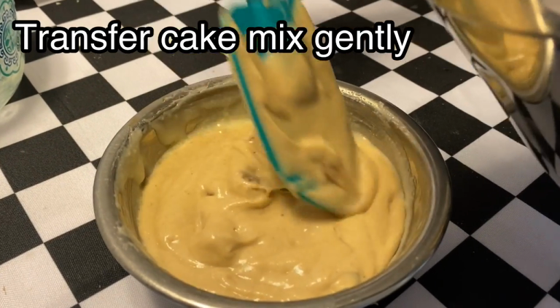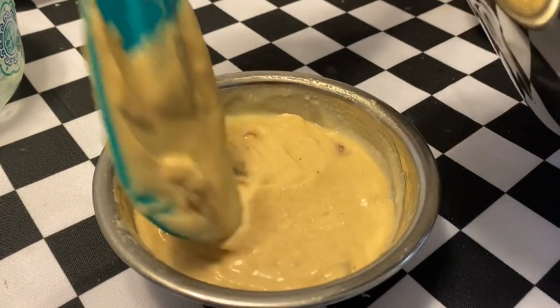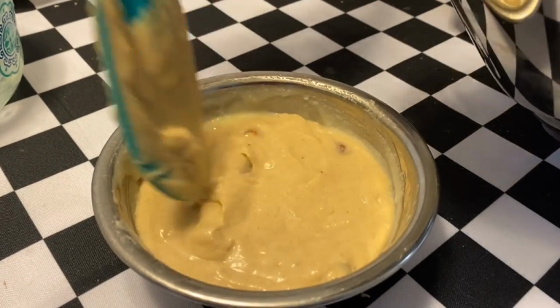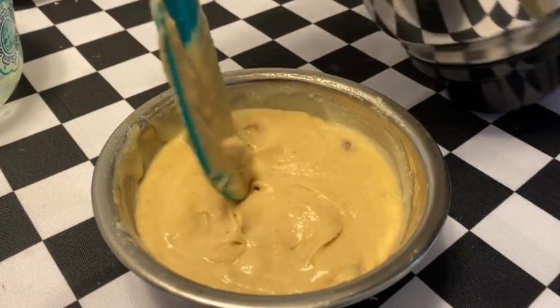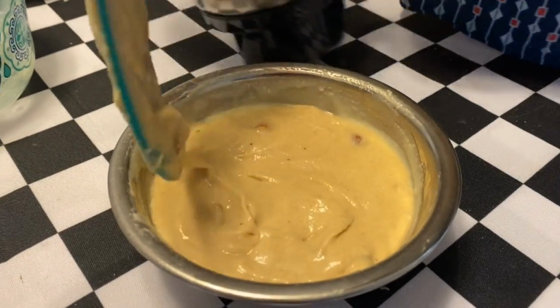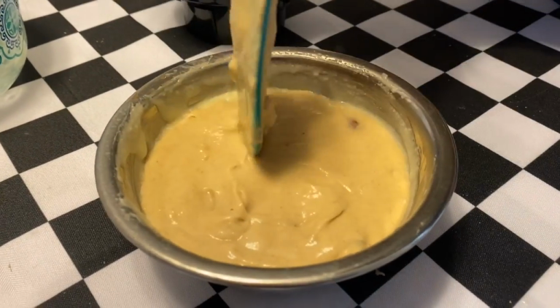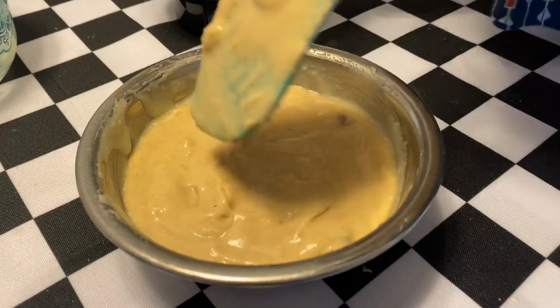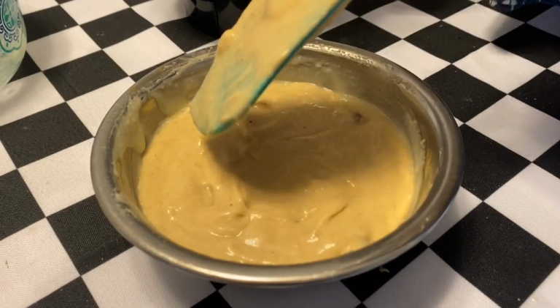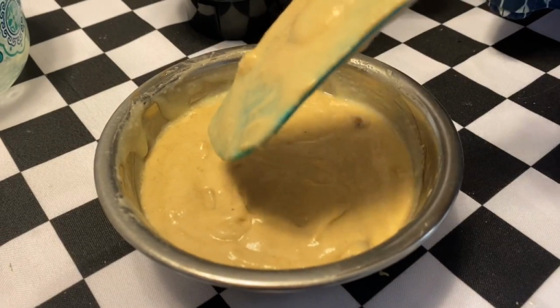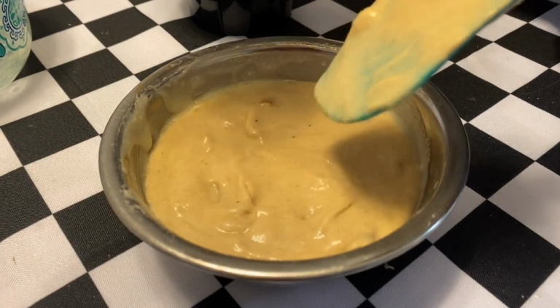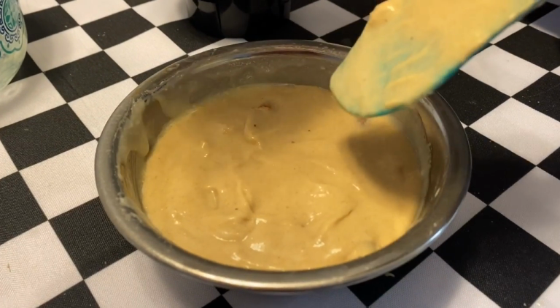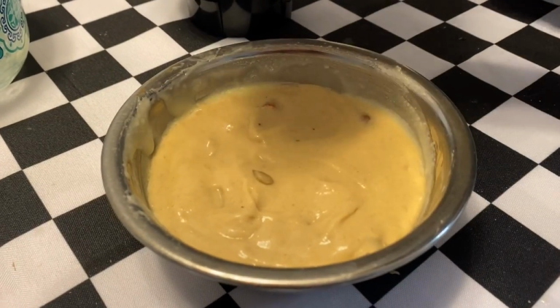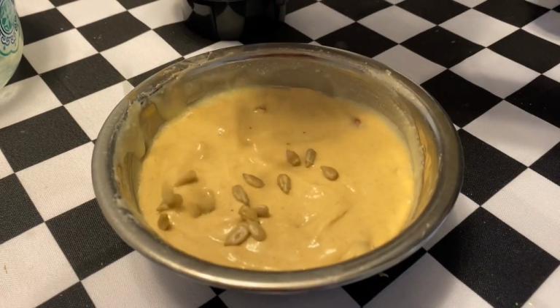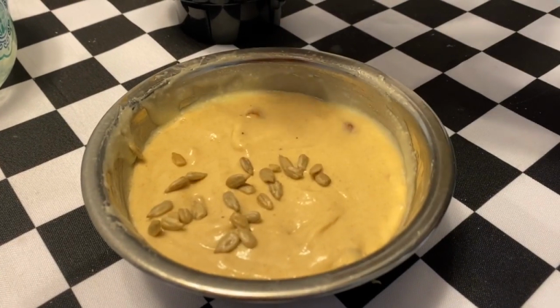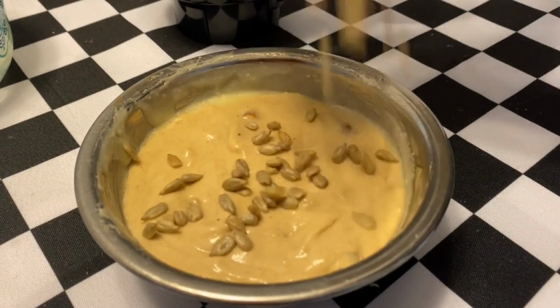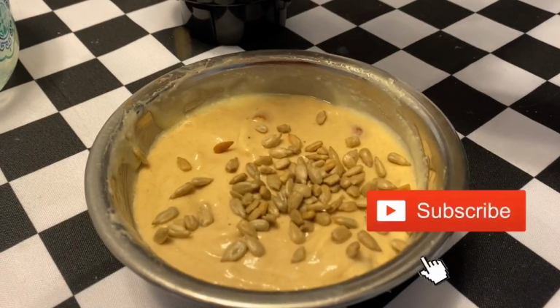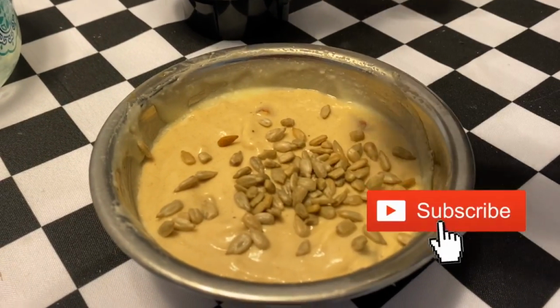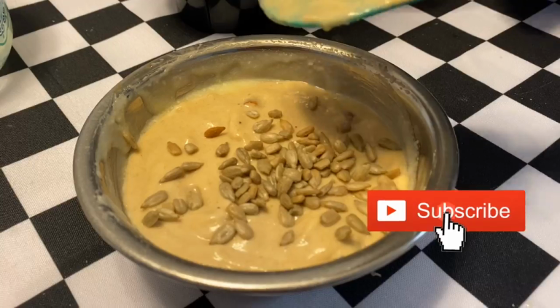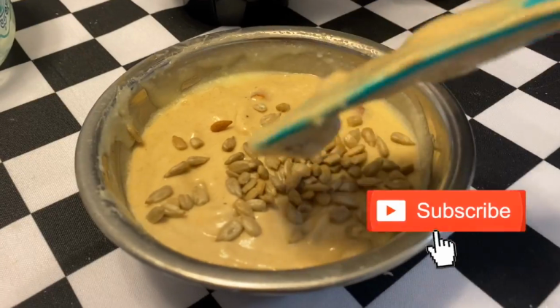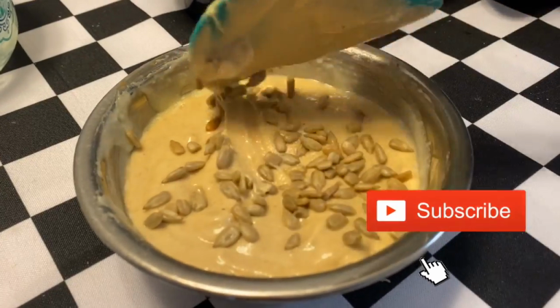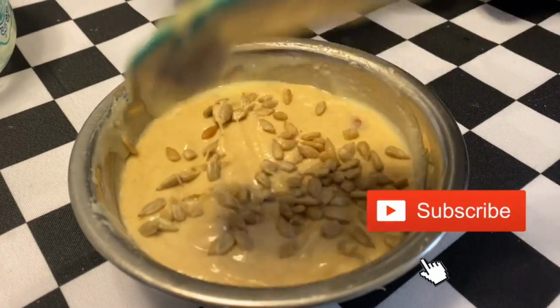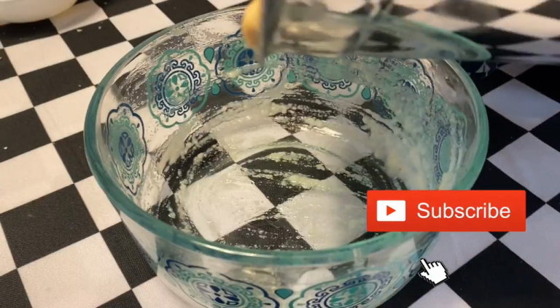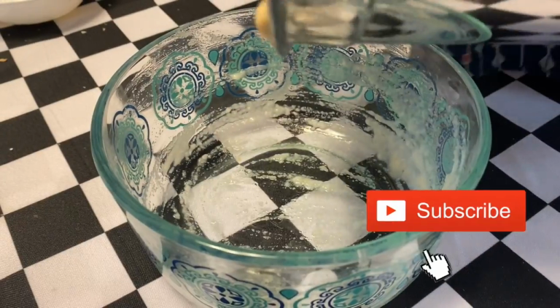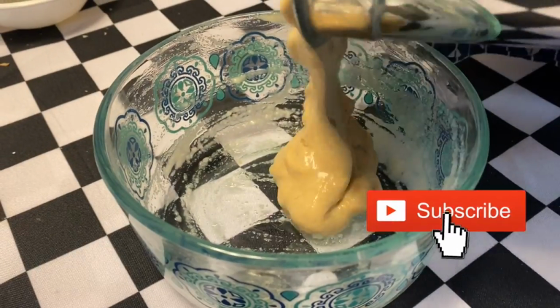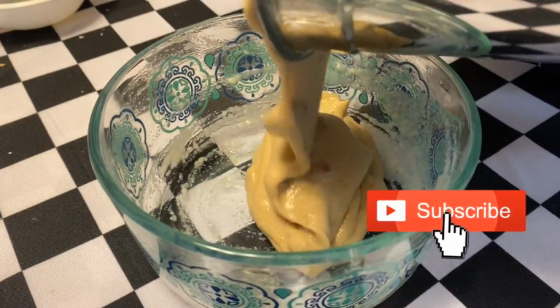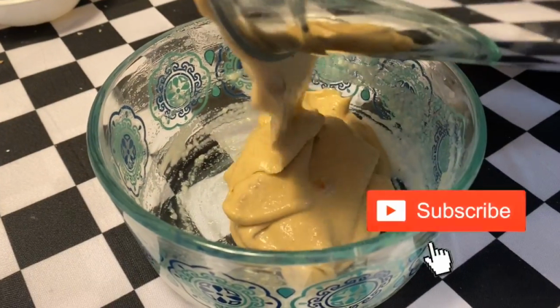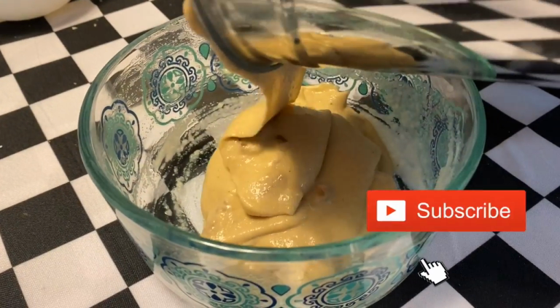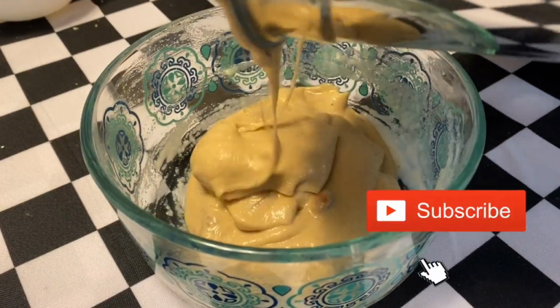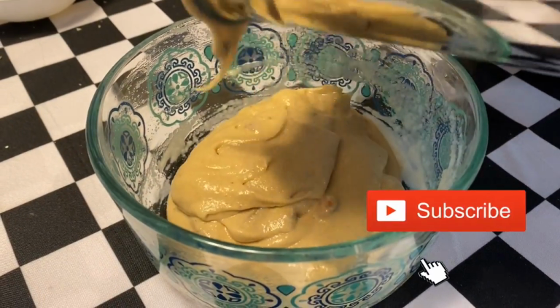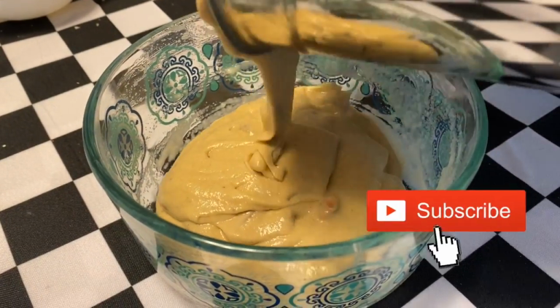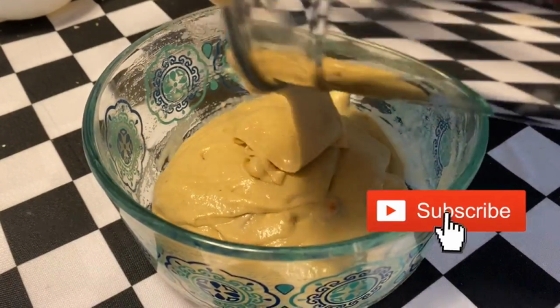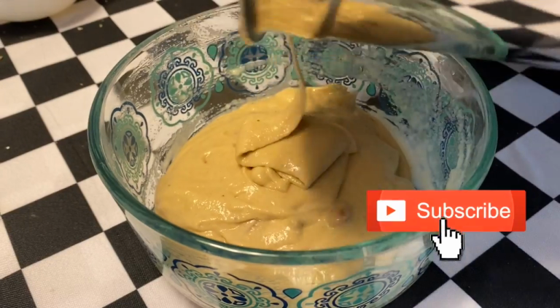We will garnish with the sunflower seeds and decorate with the sunflower seeds. This cake is very easy to make.